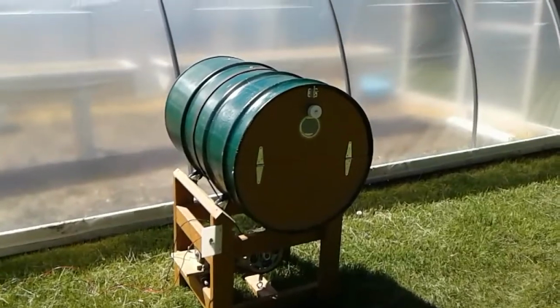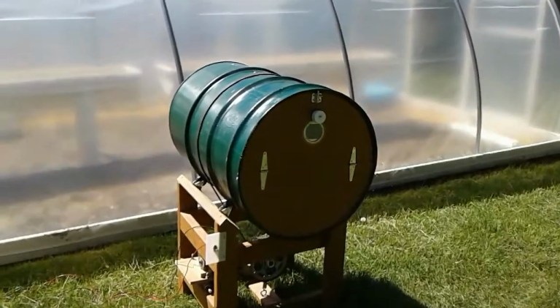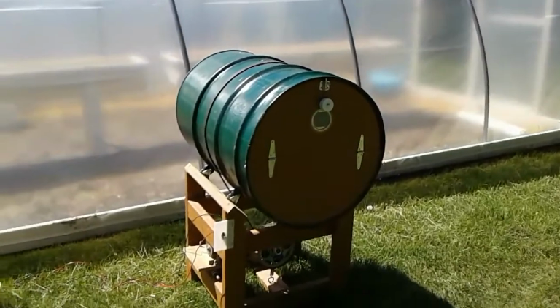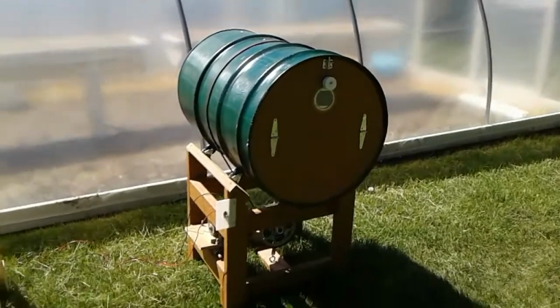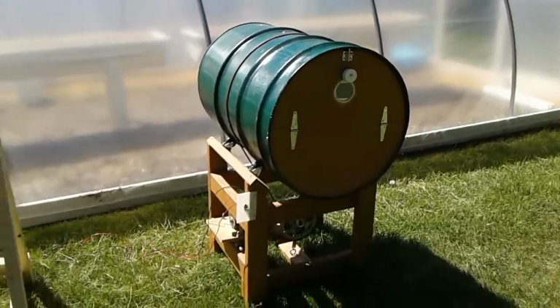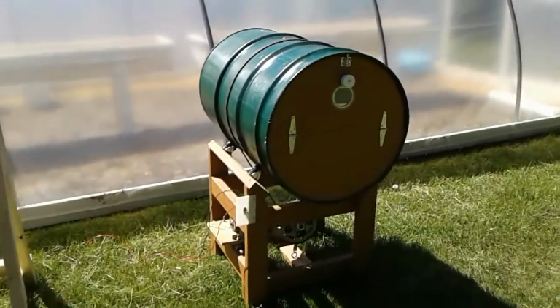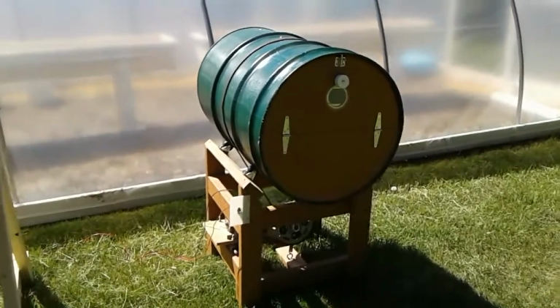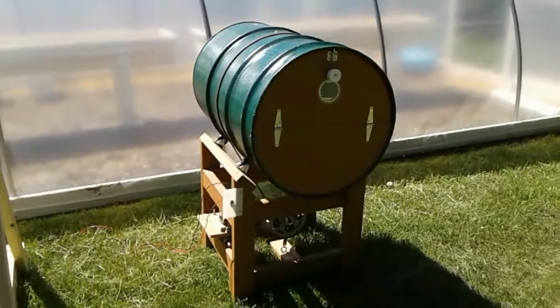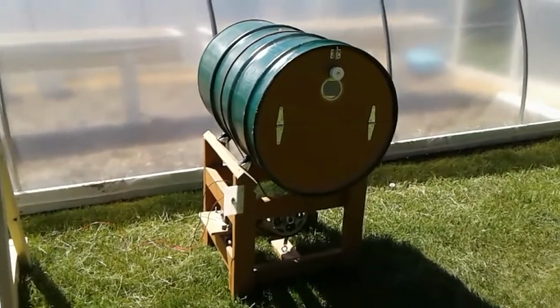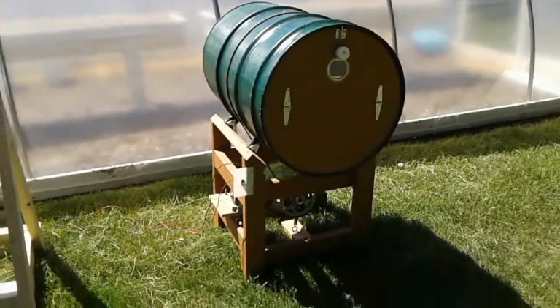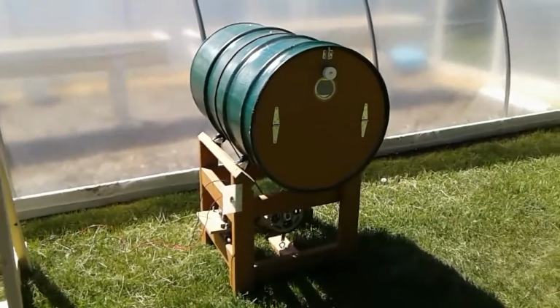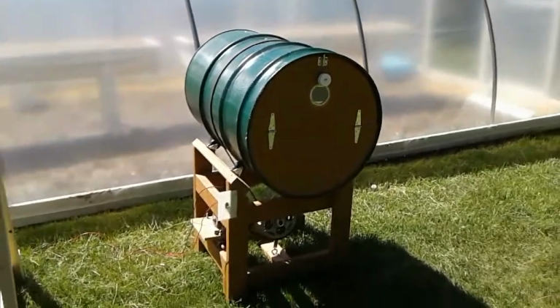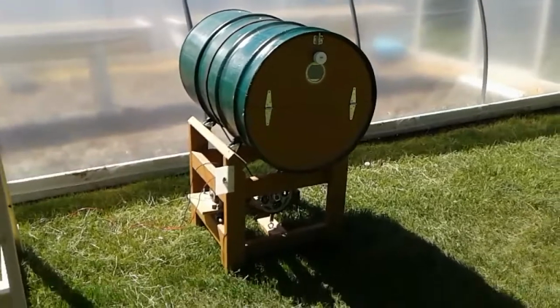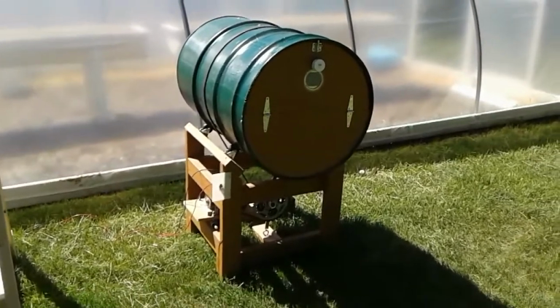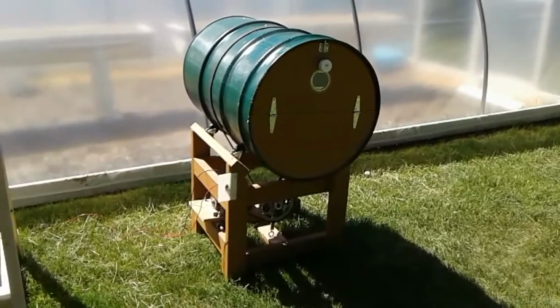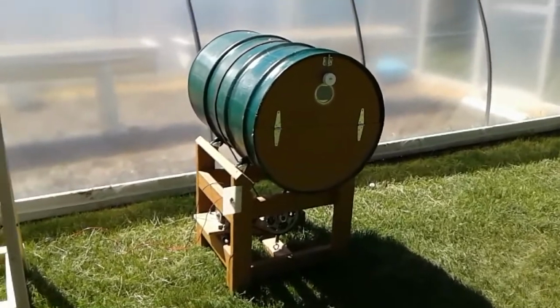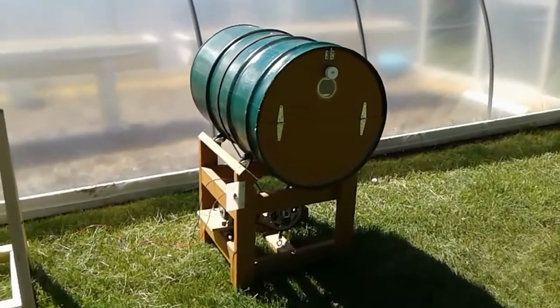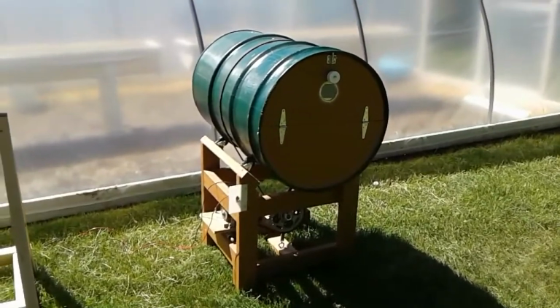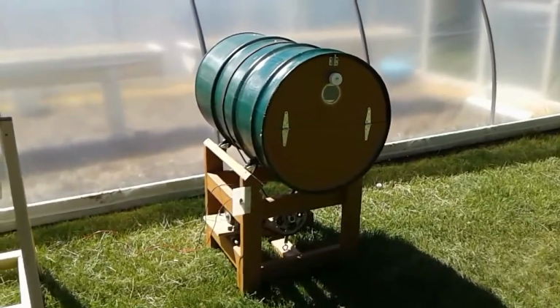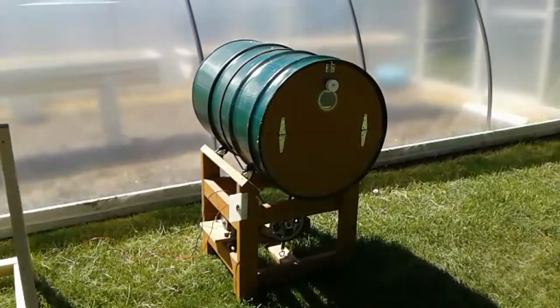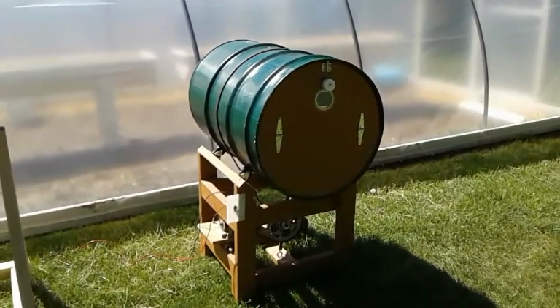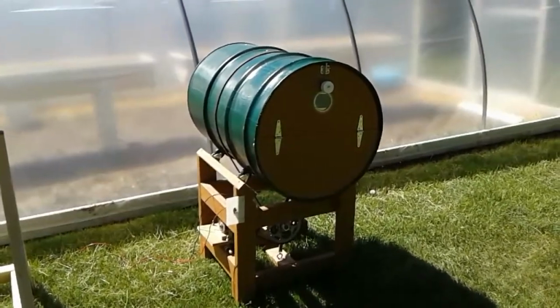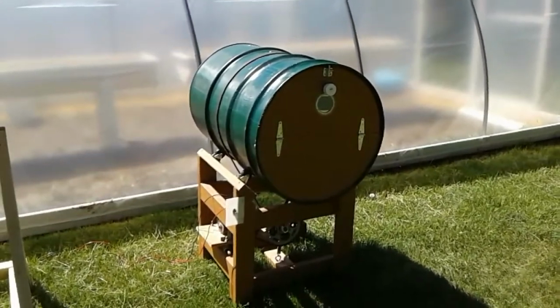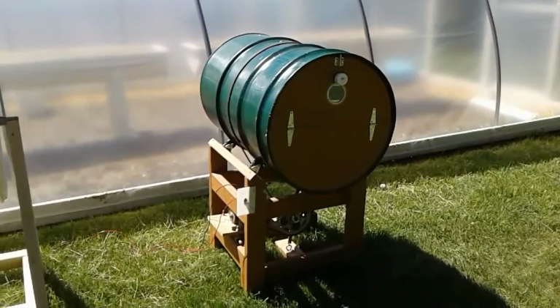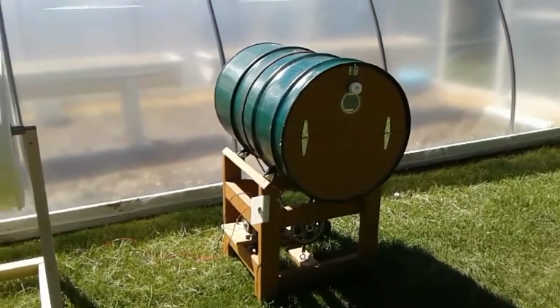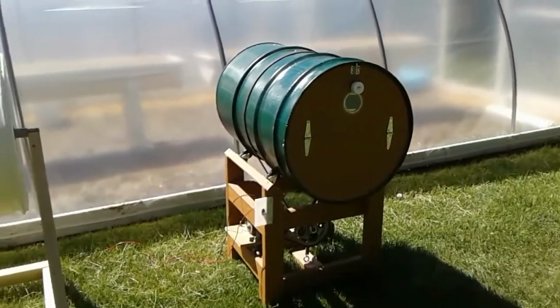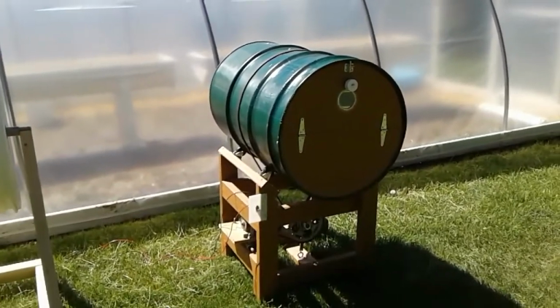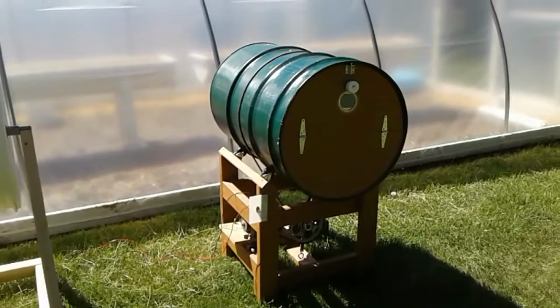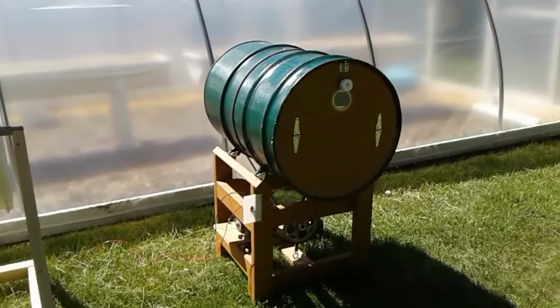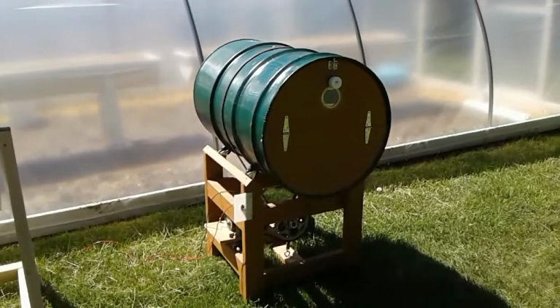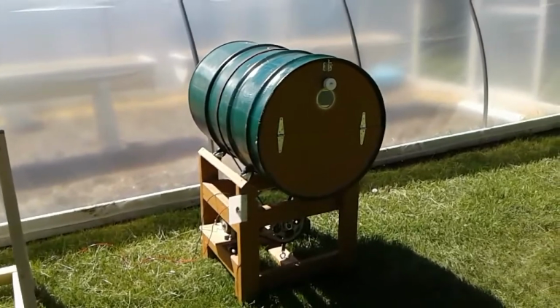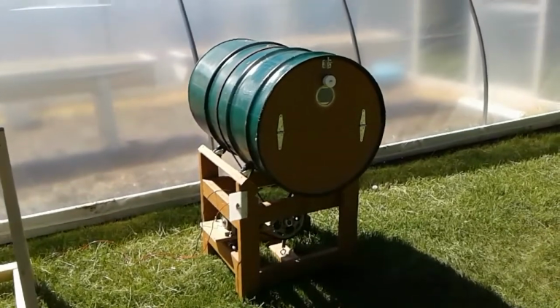Hey folks, Mark Schultz here again with Backwood Basics. A while back we introduced the book — a set of plans that detailed how to build this composter.